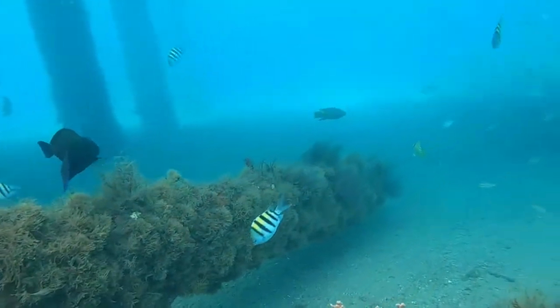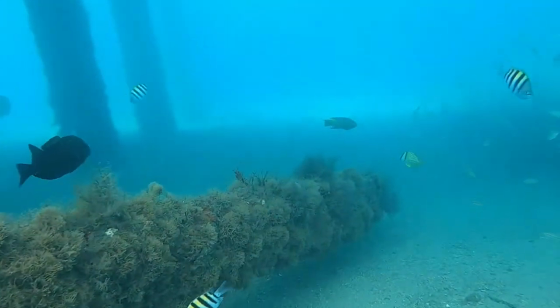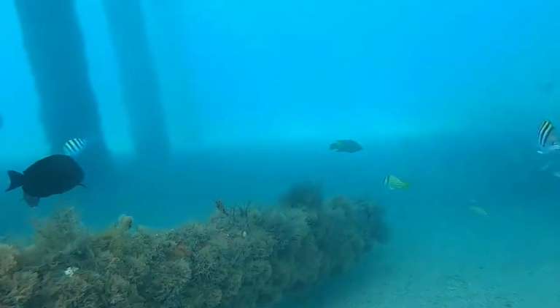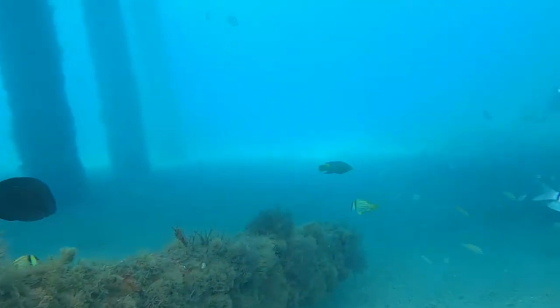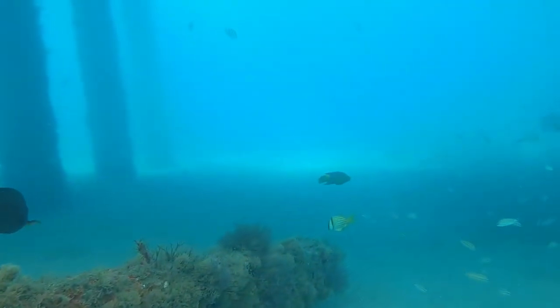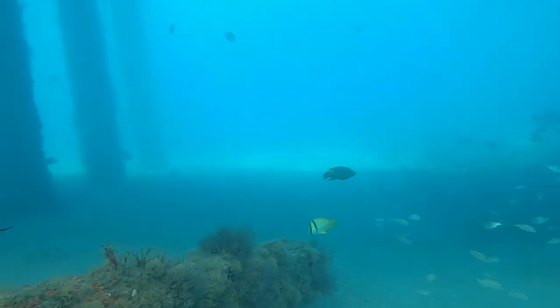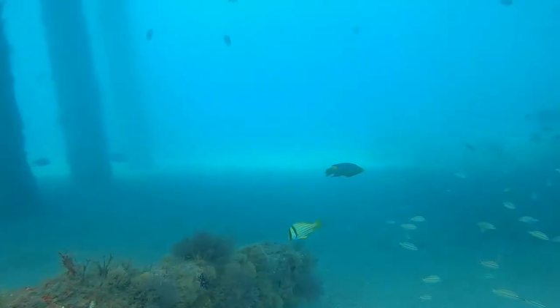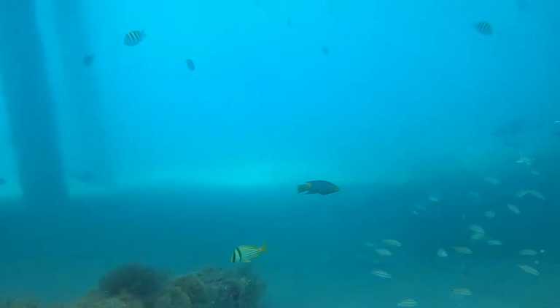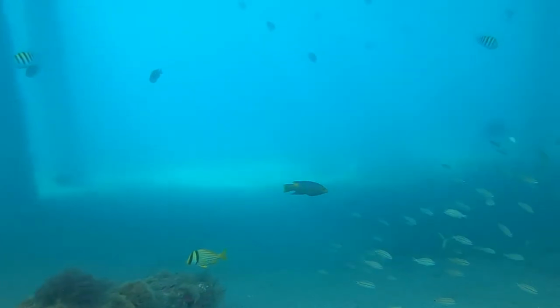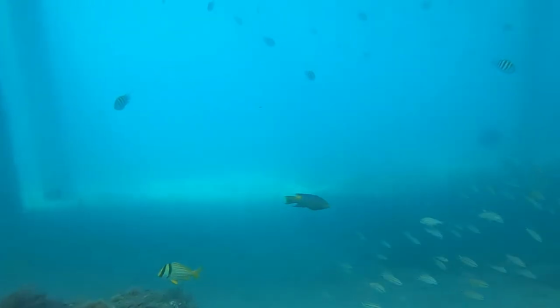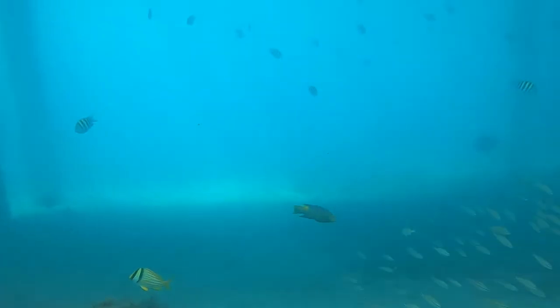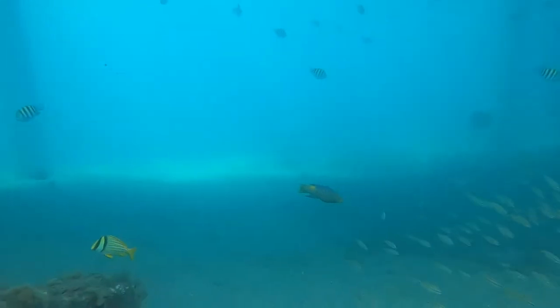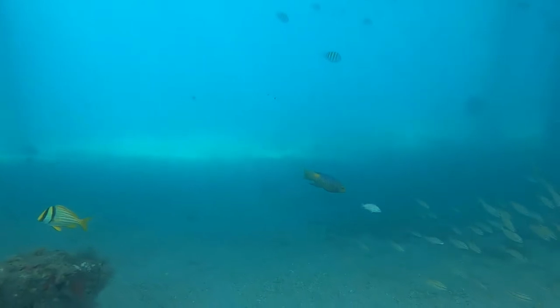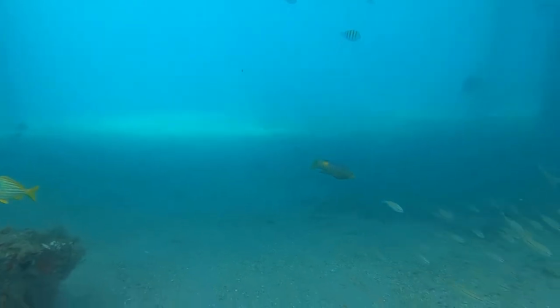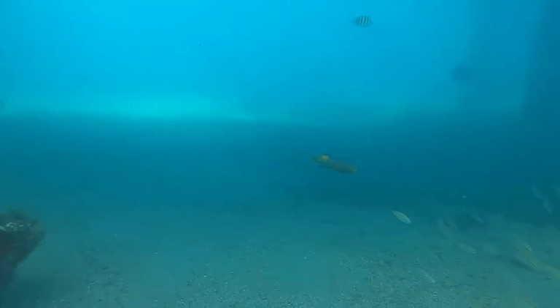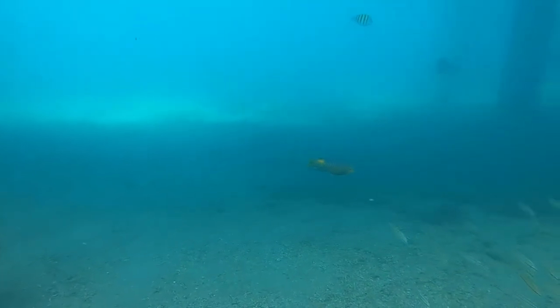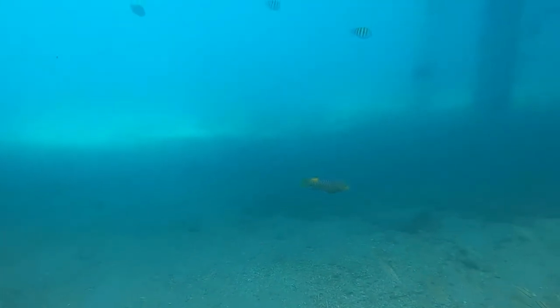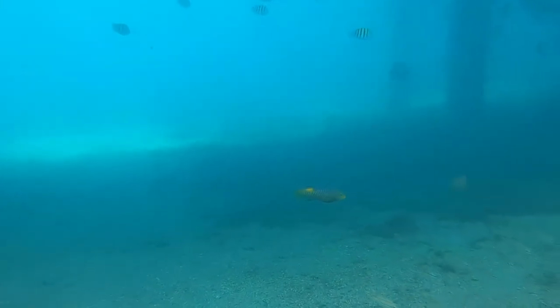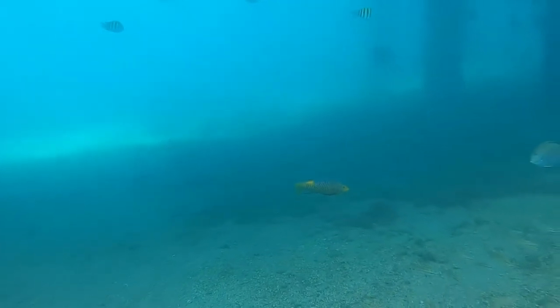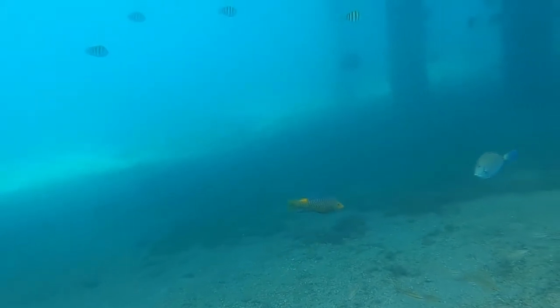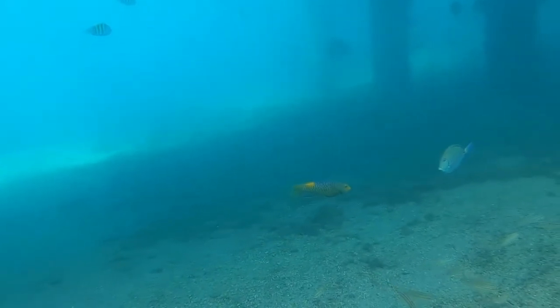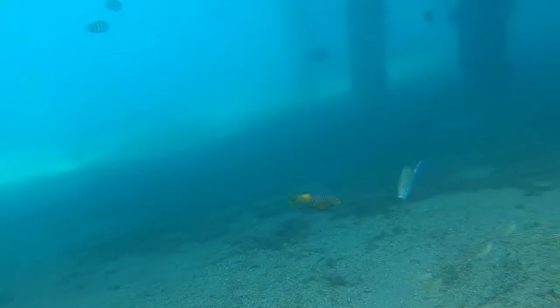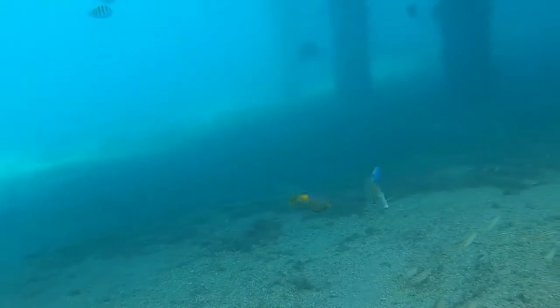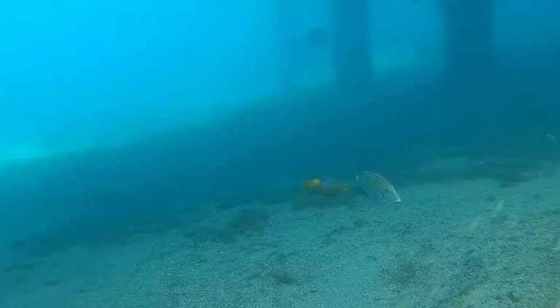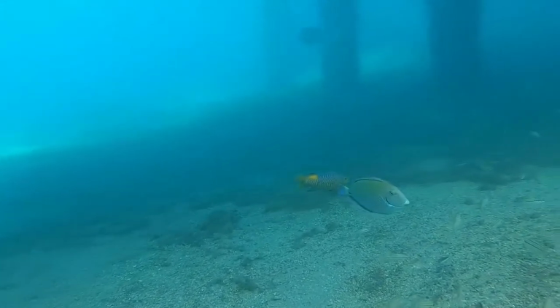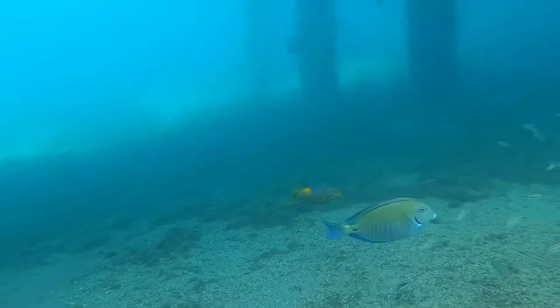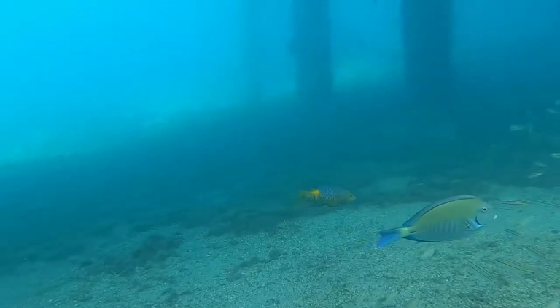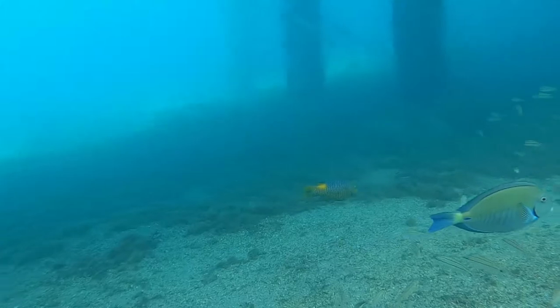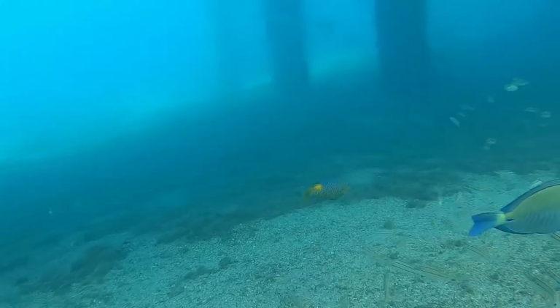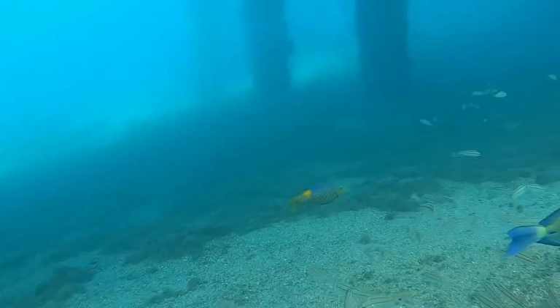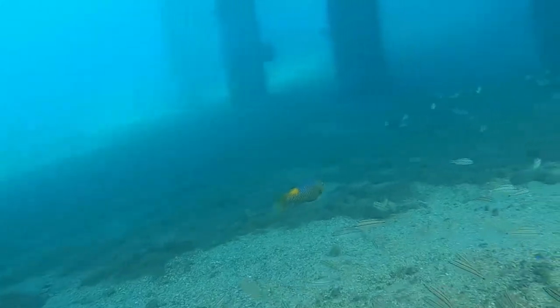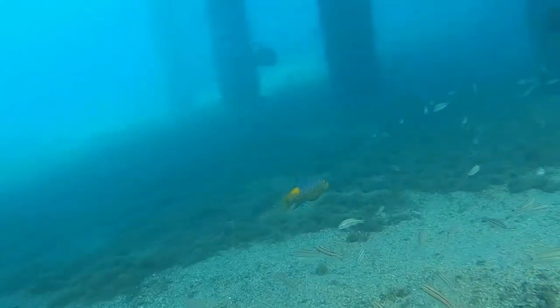The Spanish Hogfish is a species of wrasse inhabiting the western Atlantic from southern Brazil, north to Florida, to Bermuda, throughout the Caribbean and Gulf of Mexico.